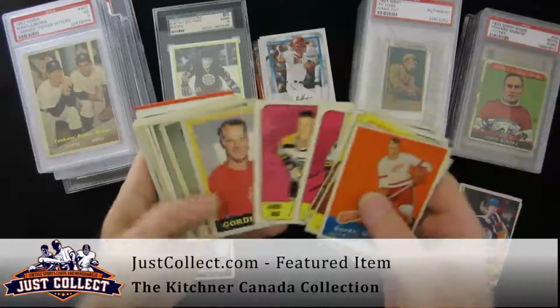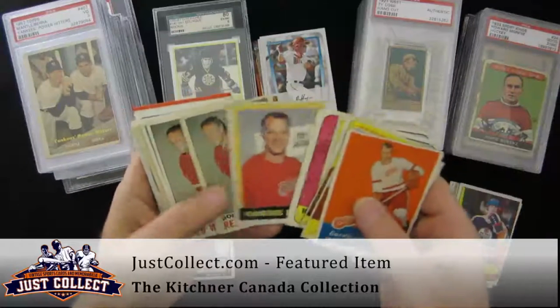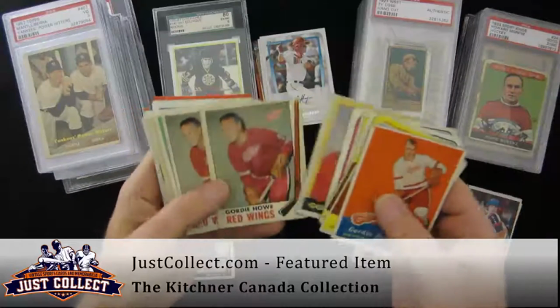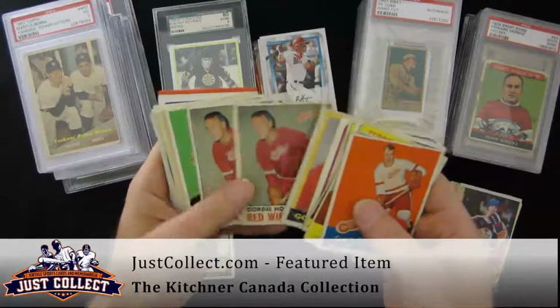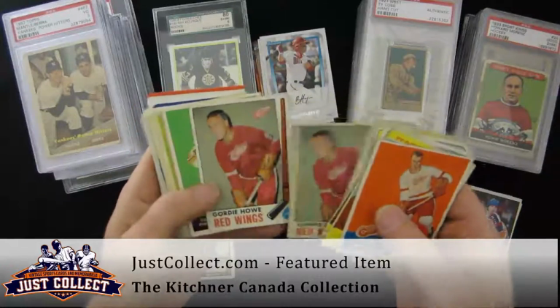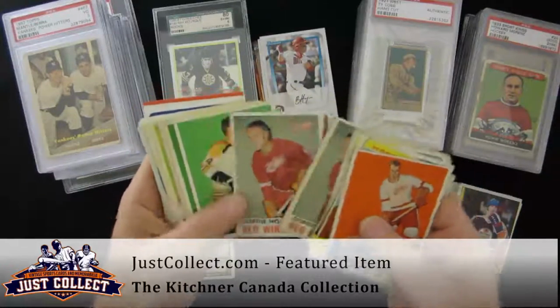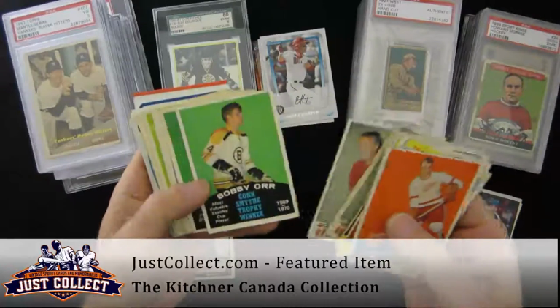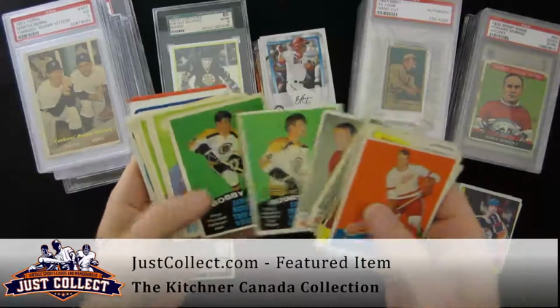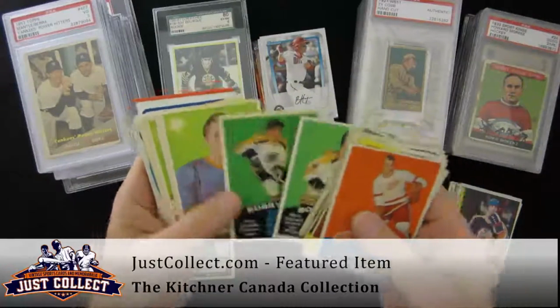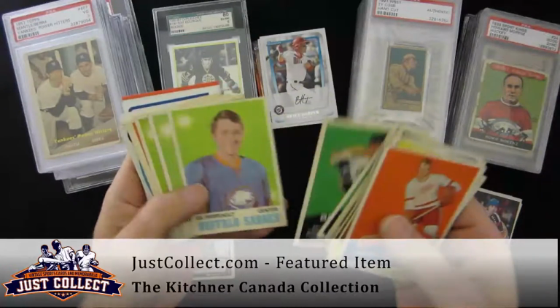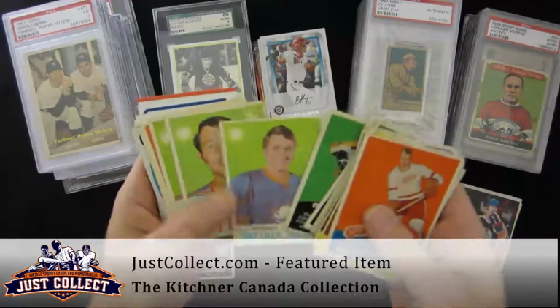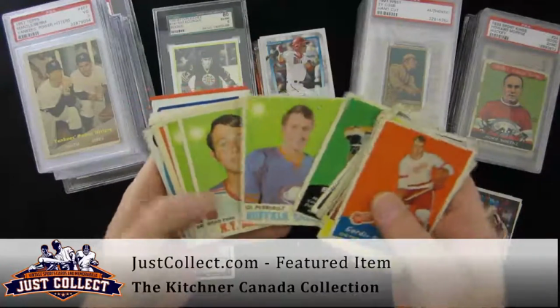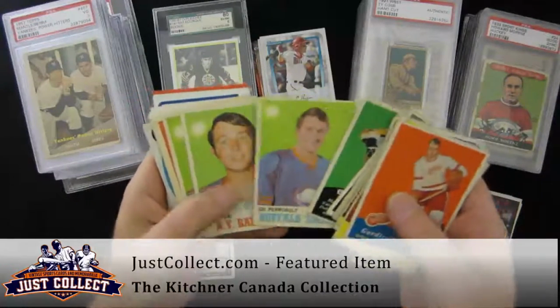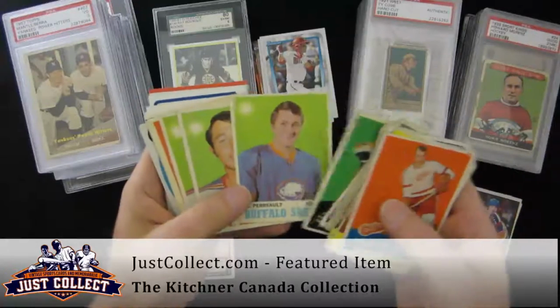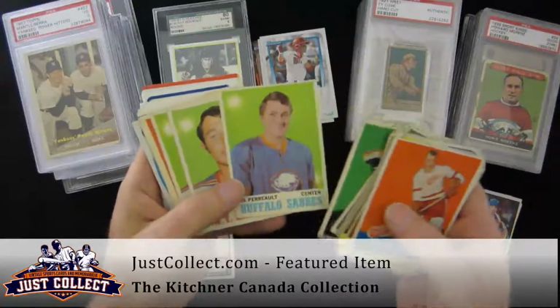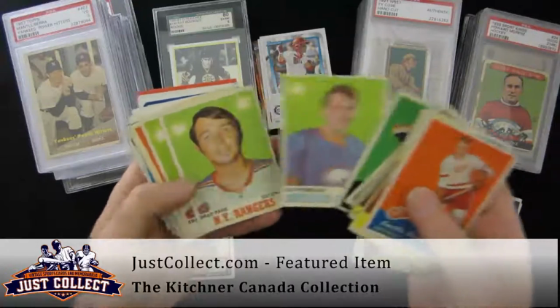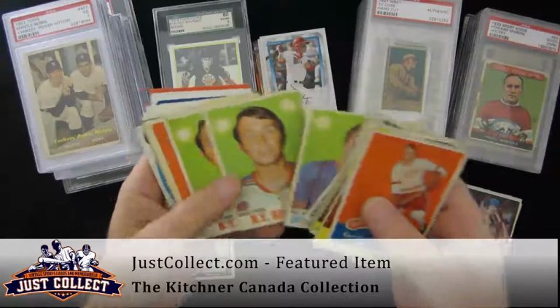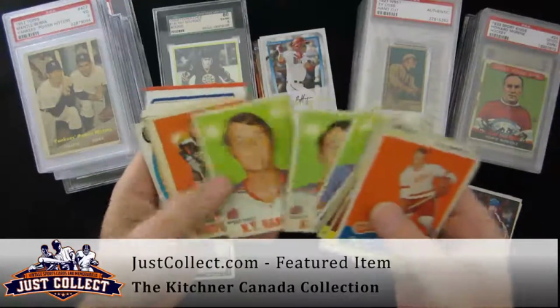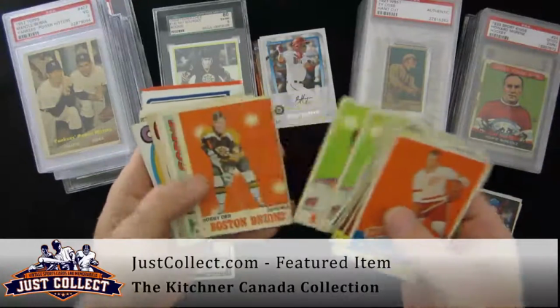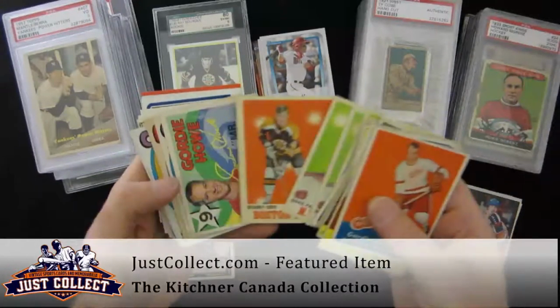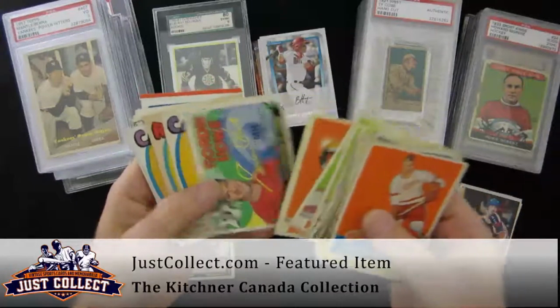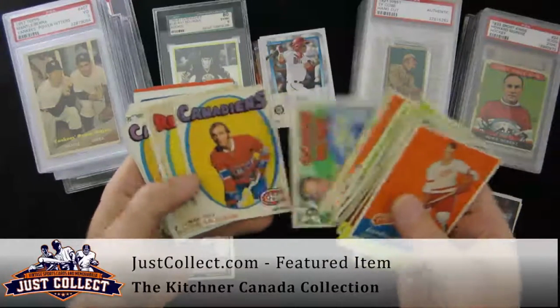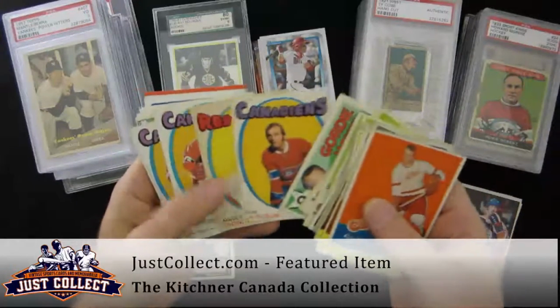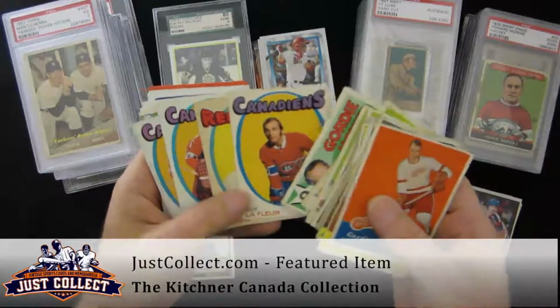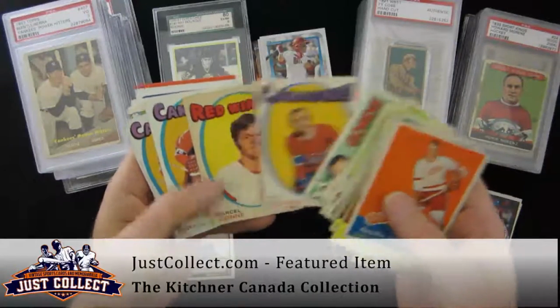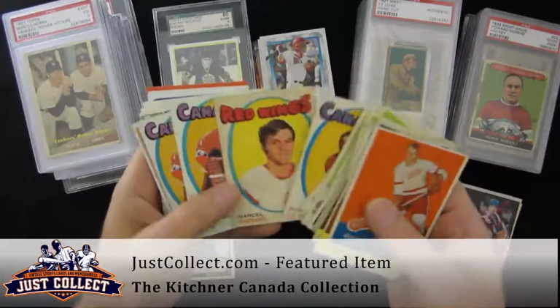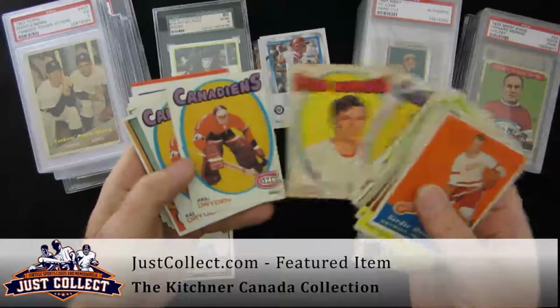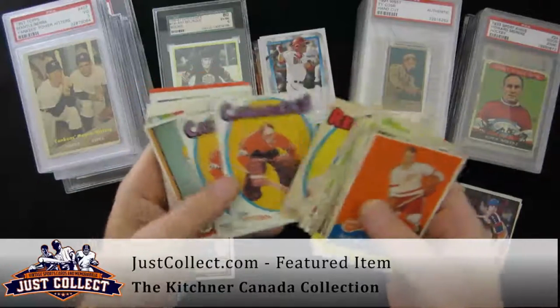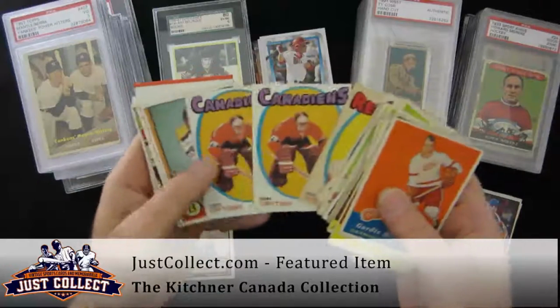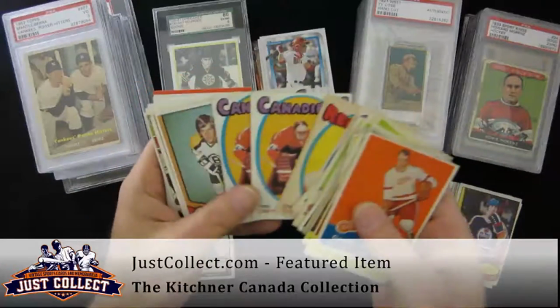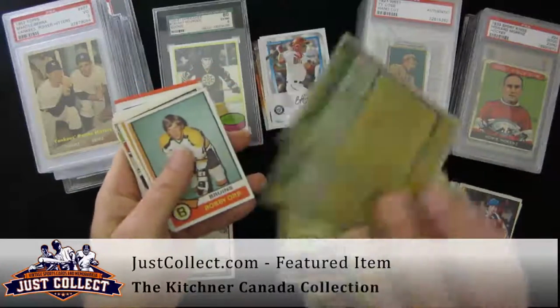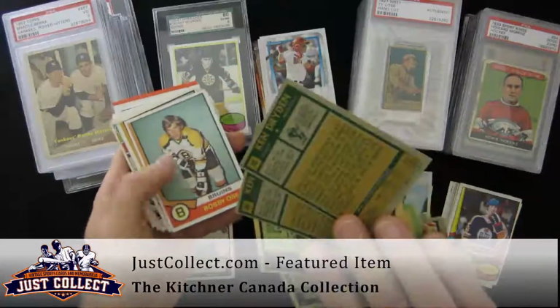Some Gilles Gilbert, Perreault, Brad Park rookies, Bobby Orr, Guy Lafleur rookie, Marcel Dionne, and Ken Dryden Topps rookies.